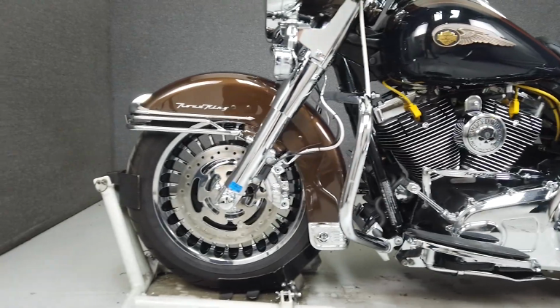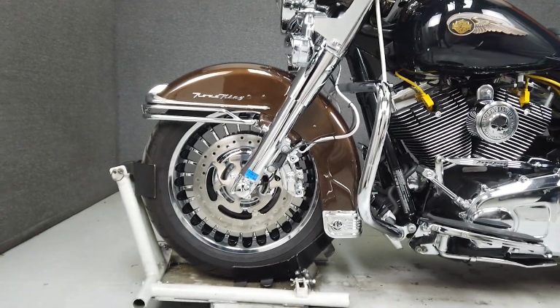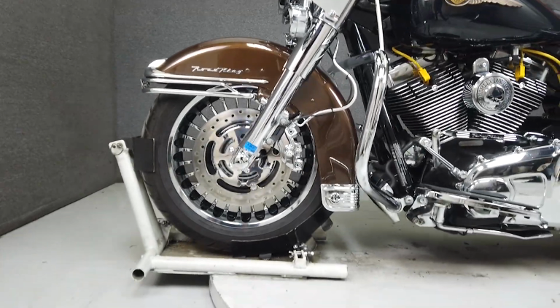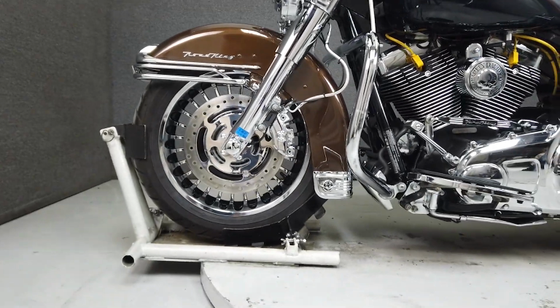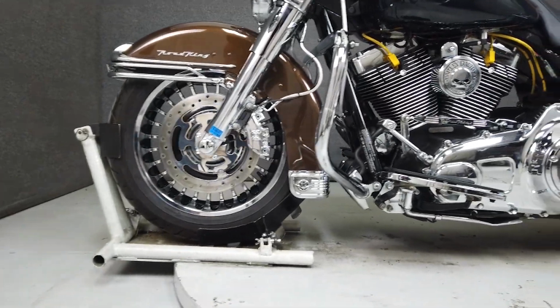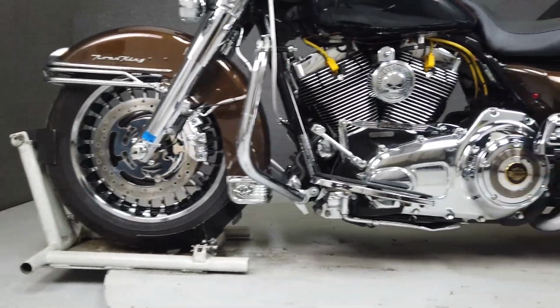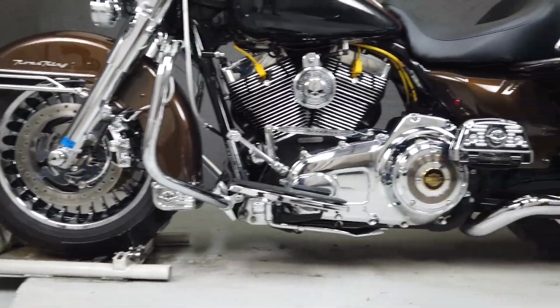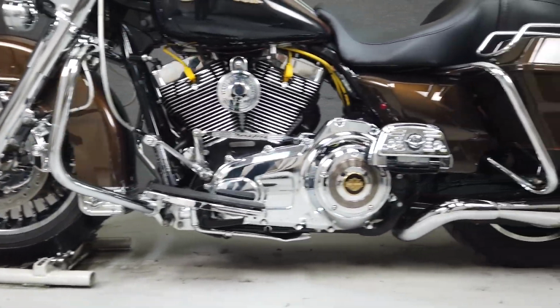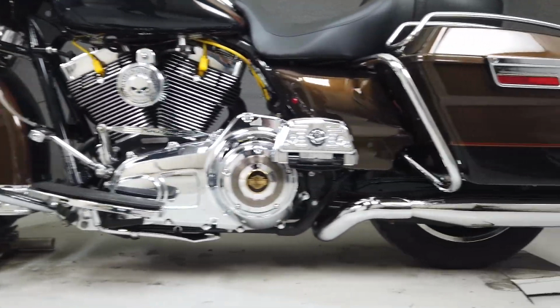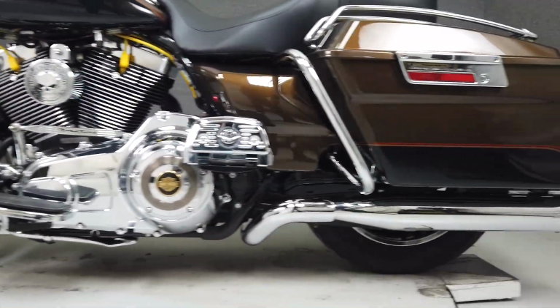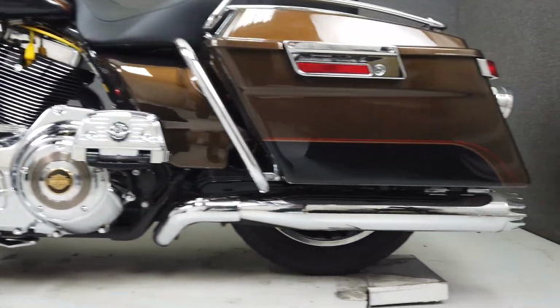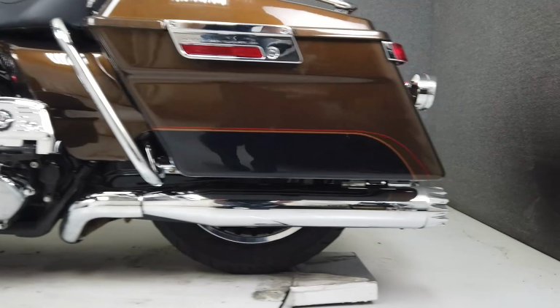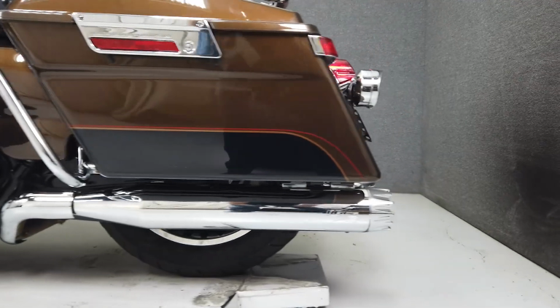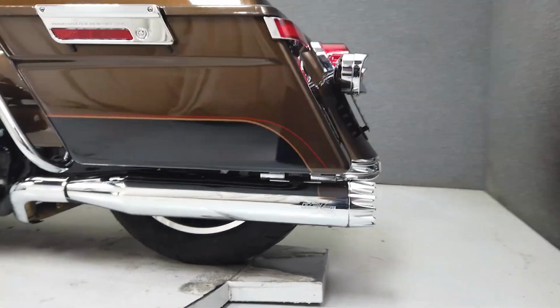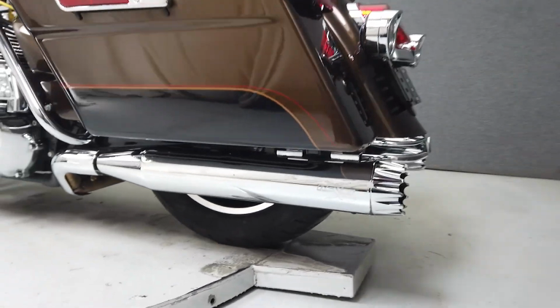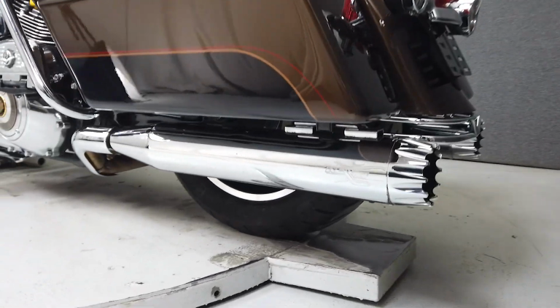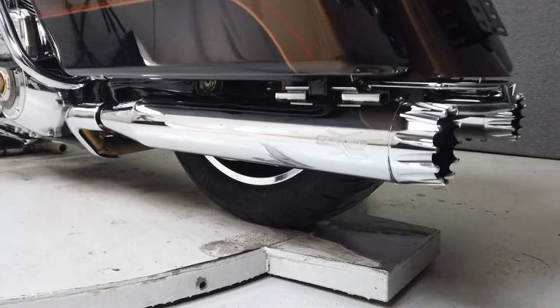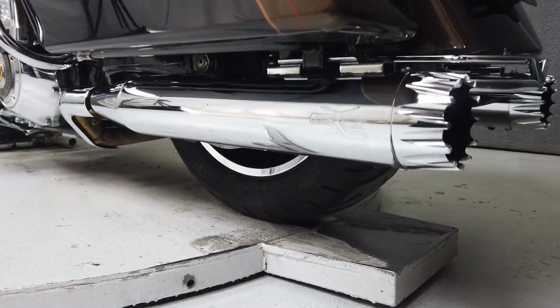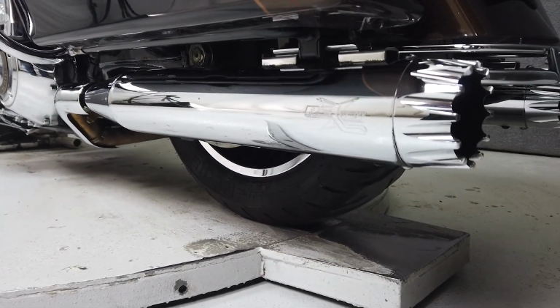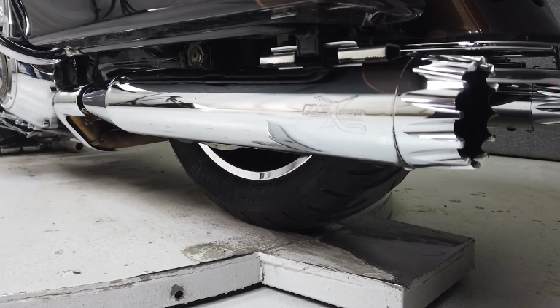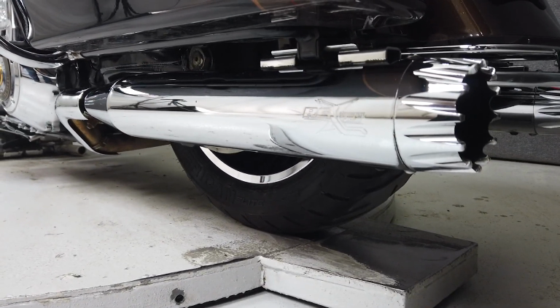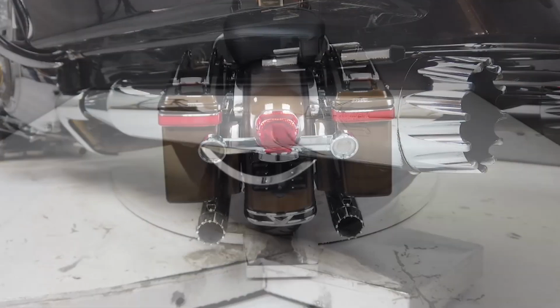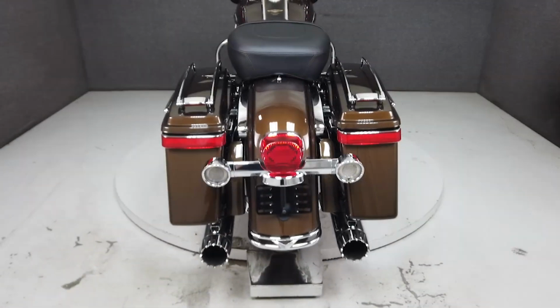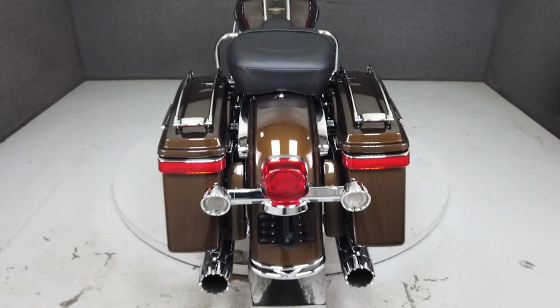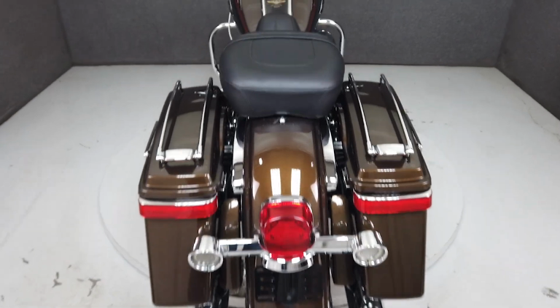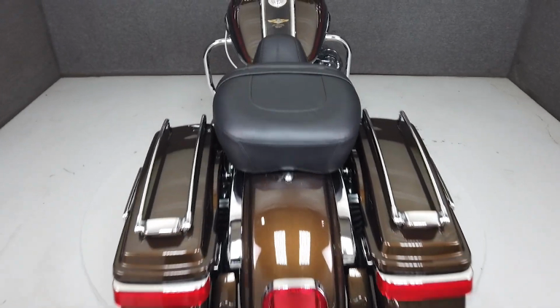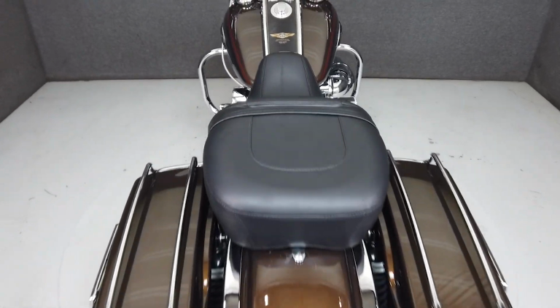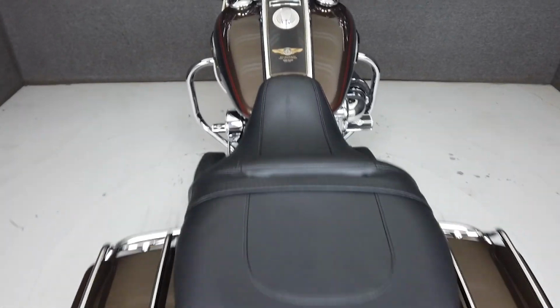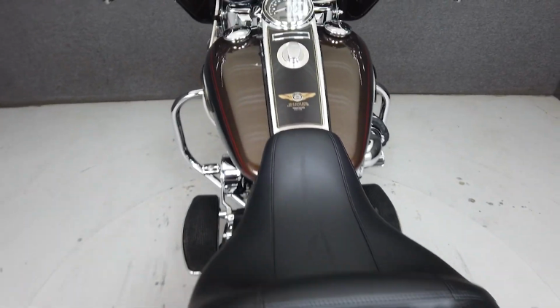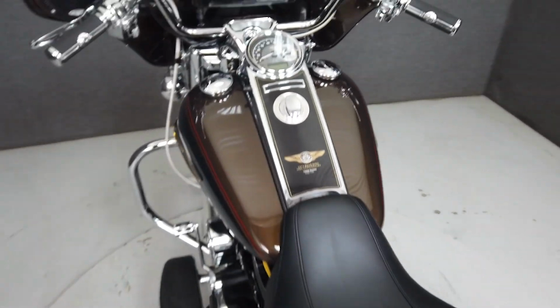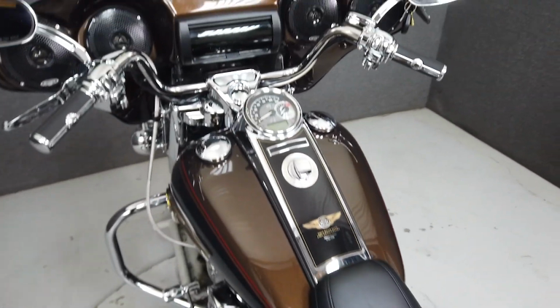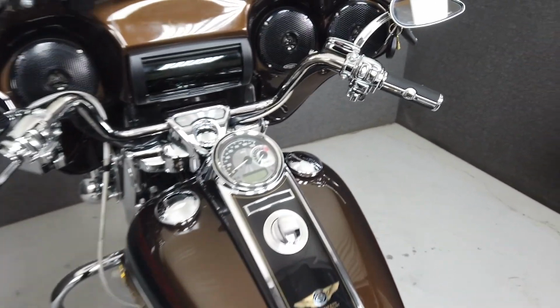This bike is numbered 702 of 1,750 produced worldwide, and comes equipped with ABS, cruise control, and a security system with a proximity fob. It has a seat height of 26.7 inches and weighs in at 783 pounds.